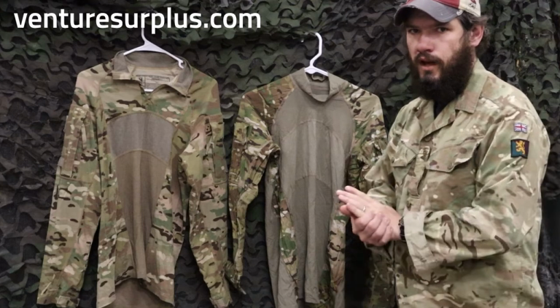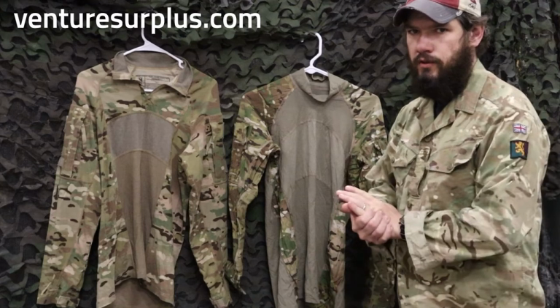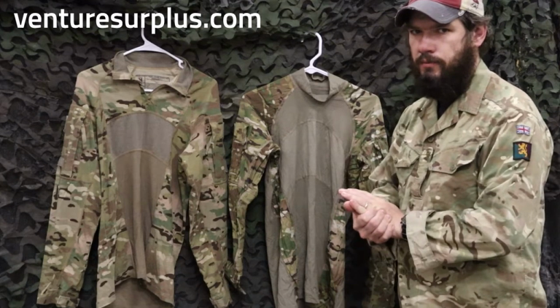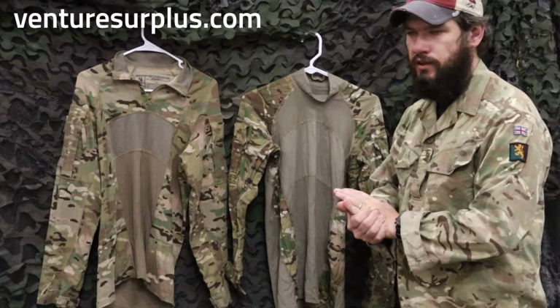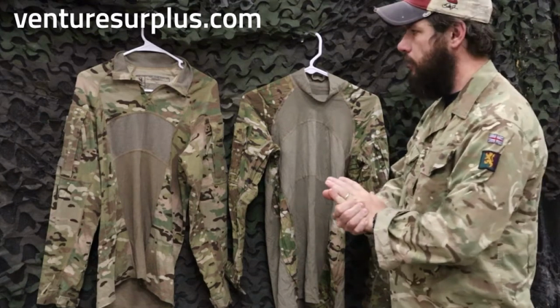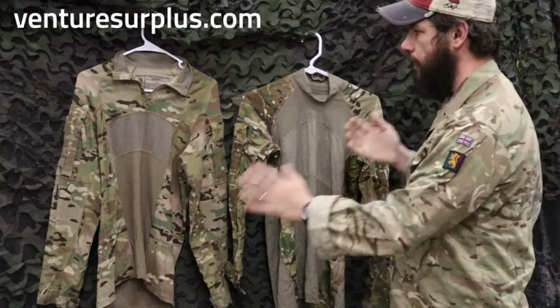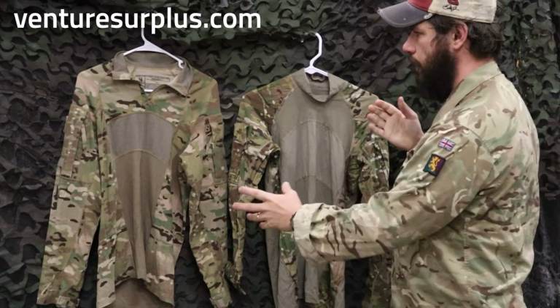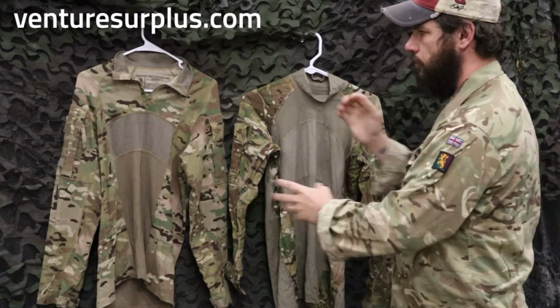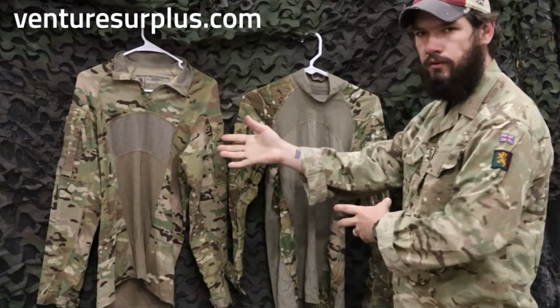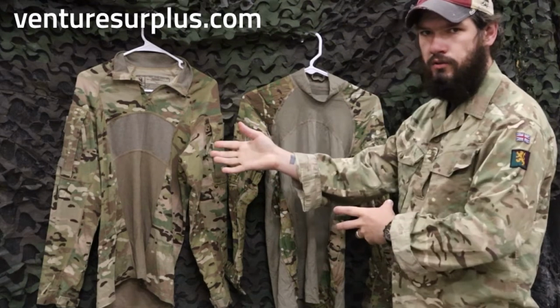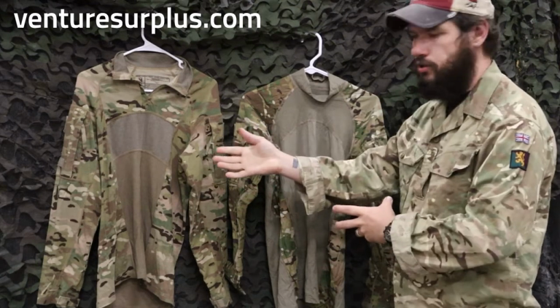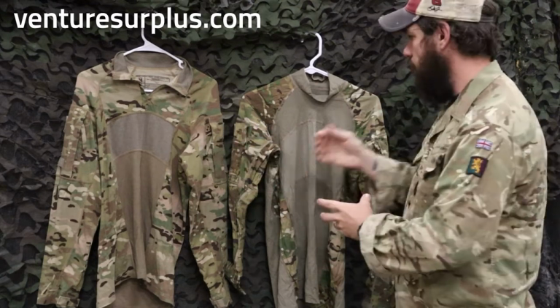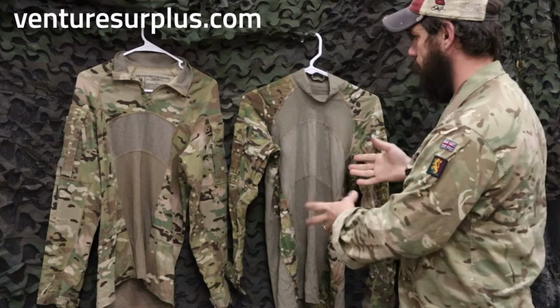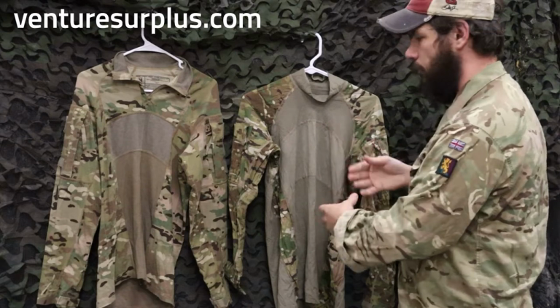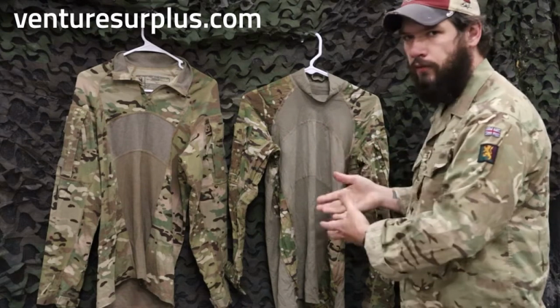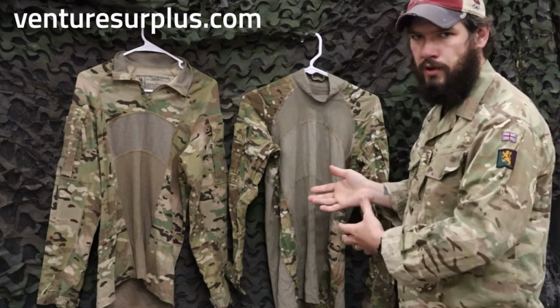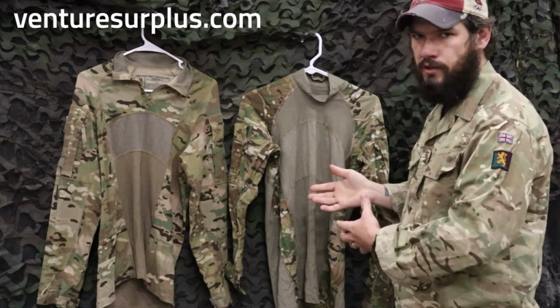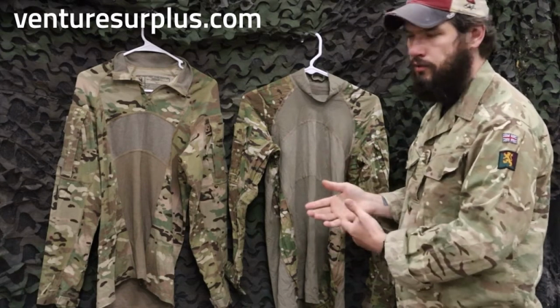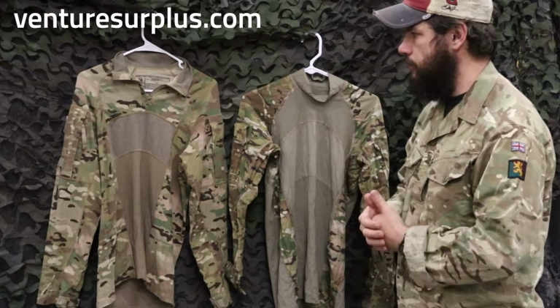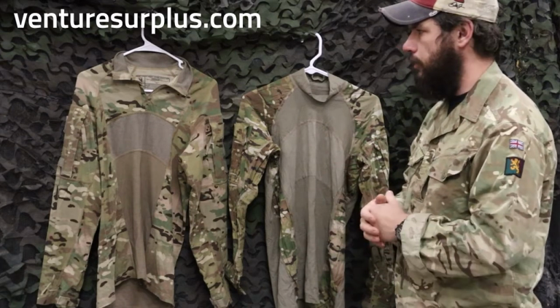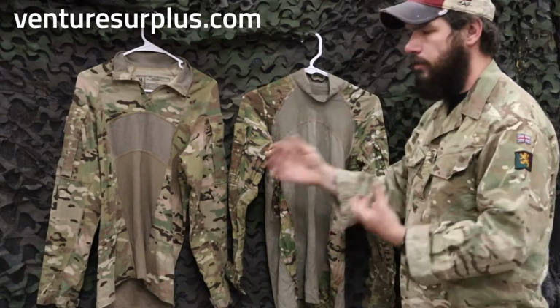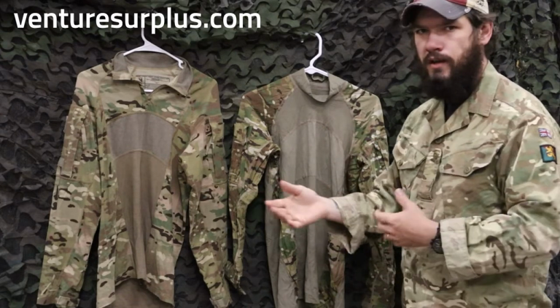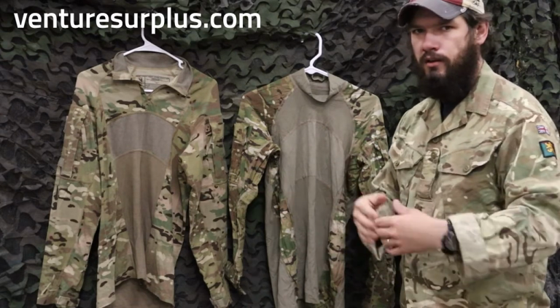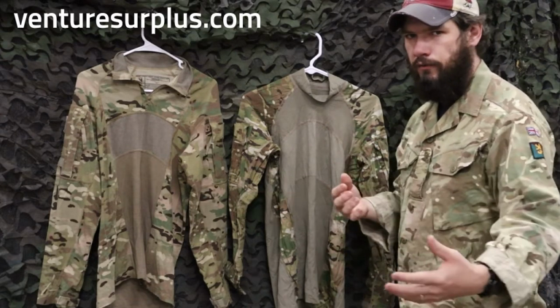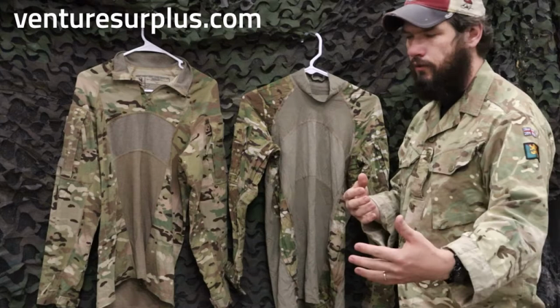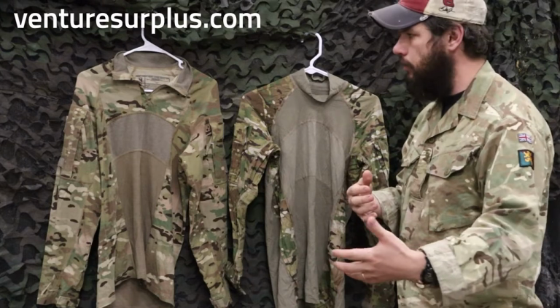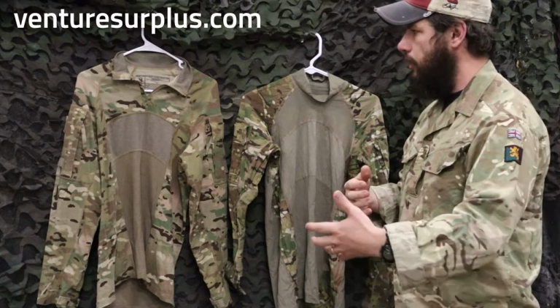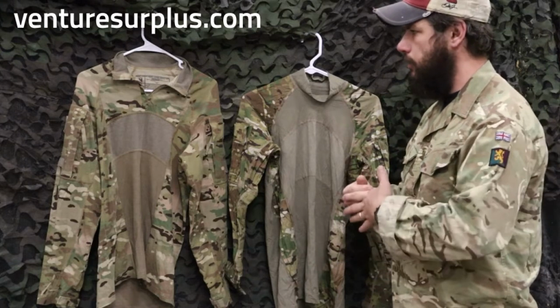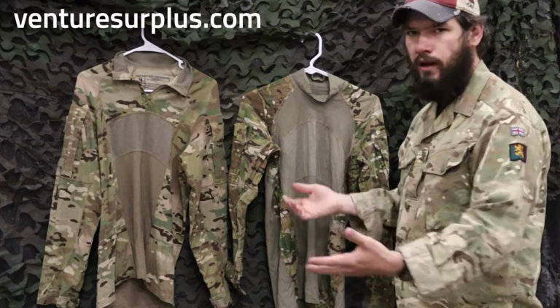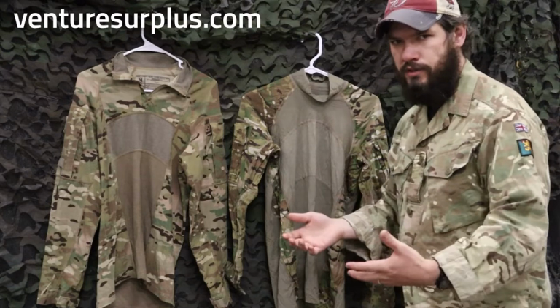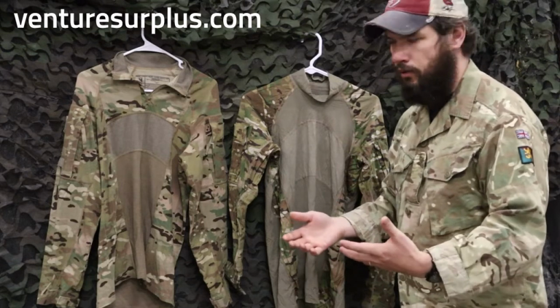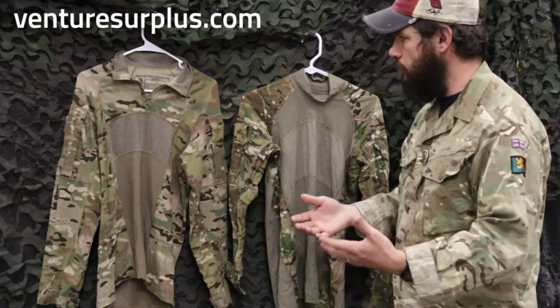Hey guys, Lucas here from Victor Circulus. Today we're going to take a look at the current issue combat shirt and the early first generation combat shirt used in the US military. We'll look at them side by side, look at what features are good for you, and you can pick out which one is best for your use.